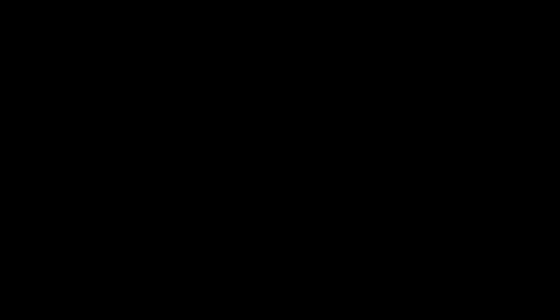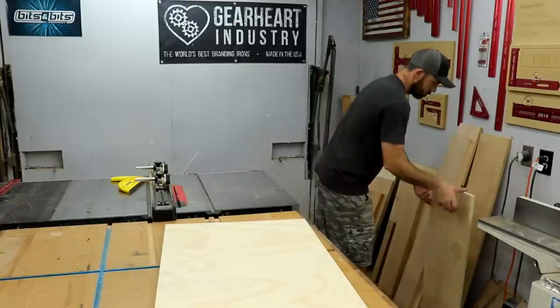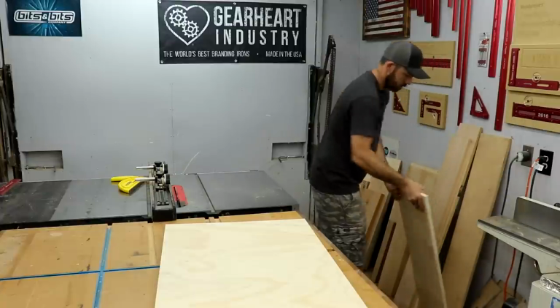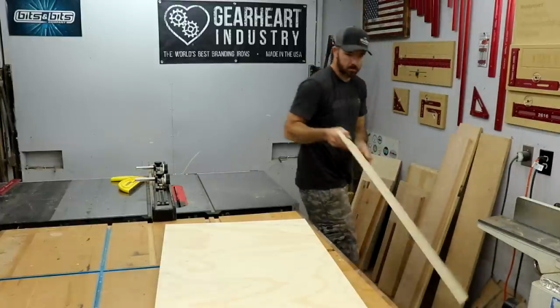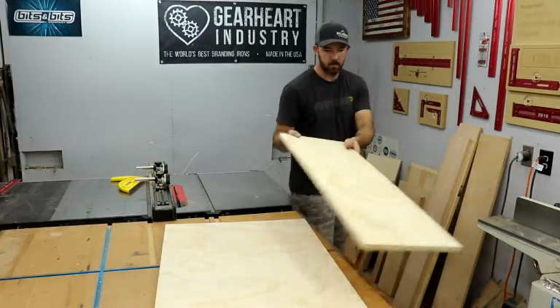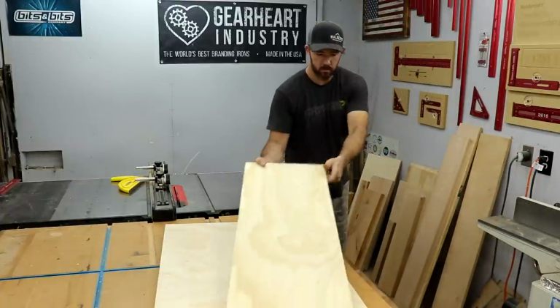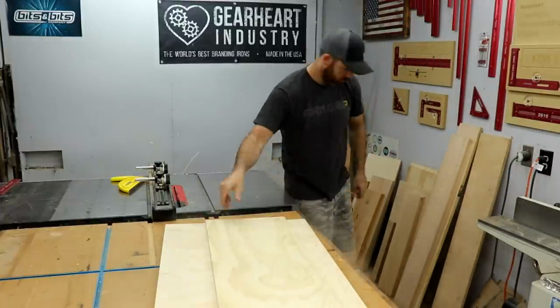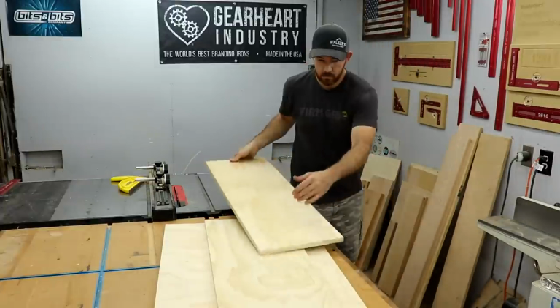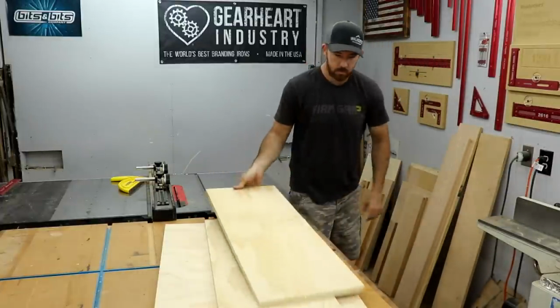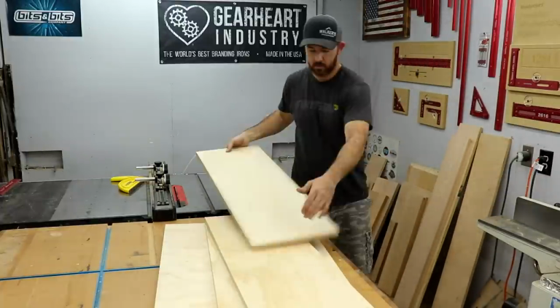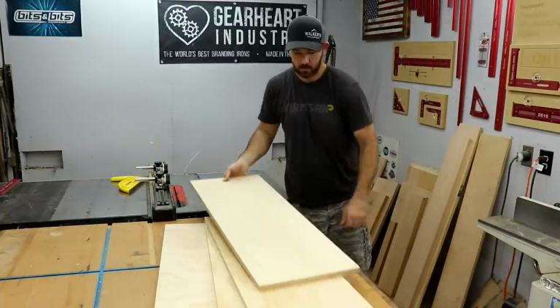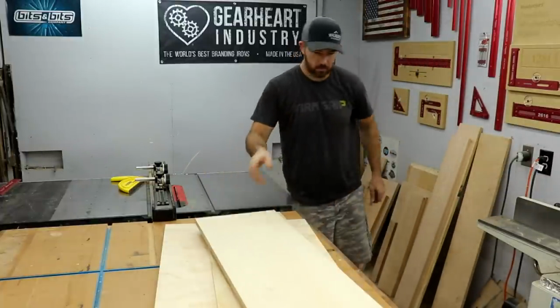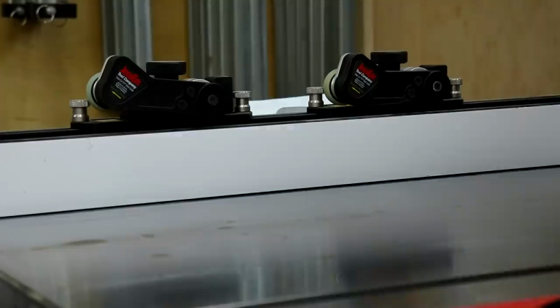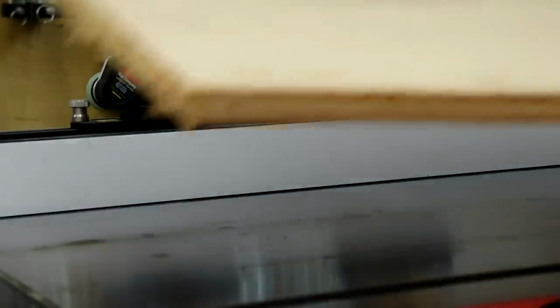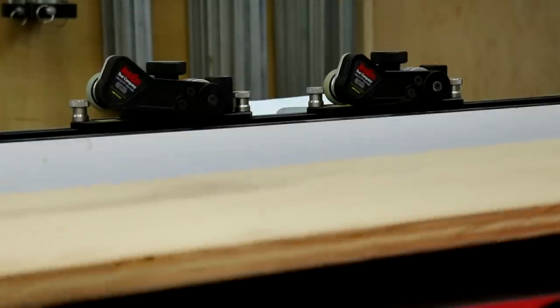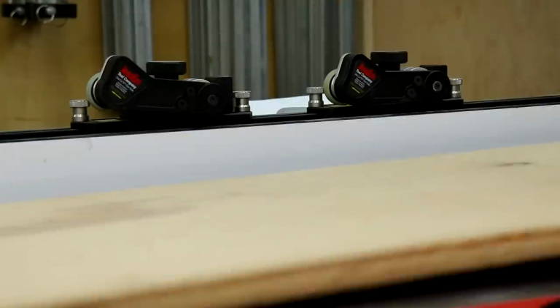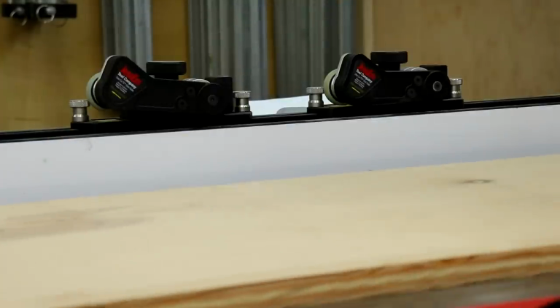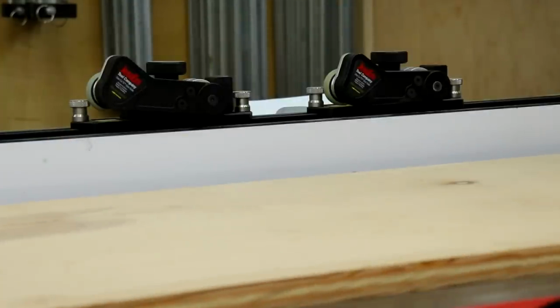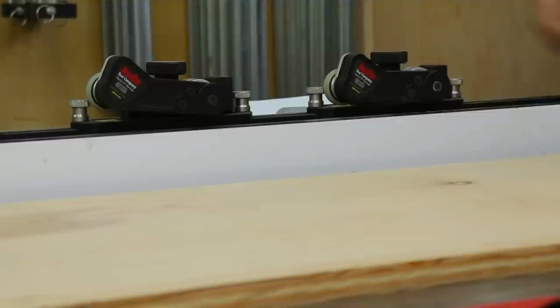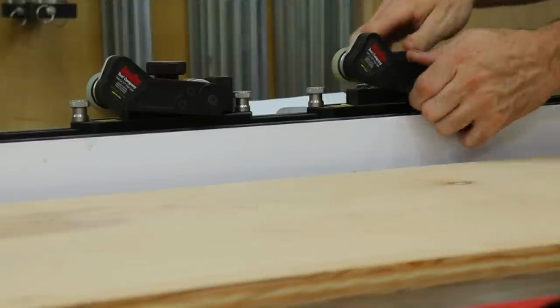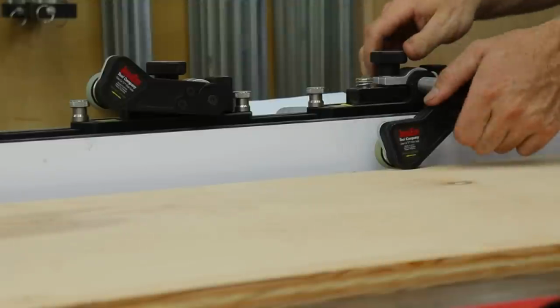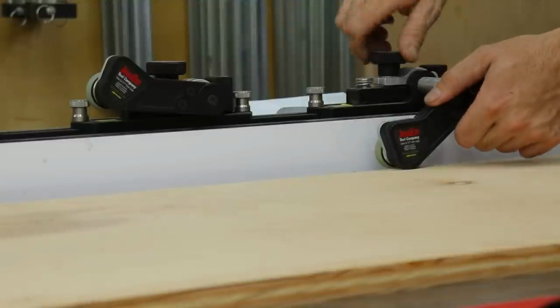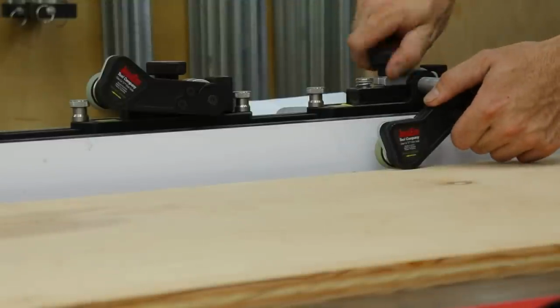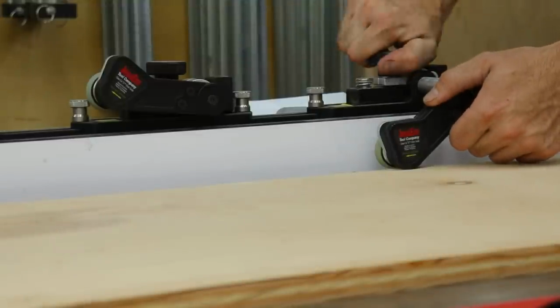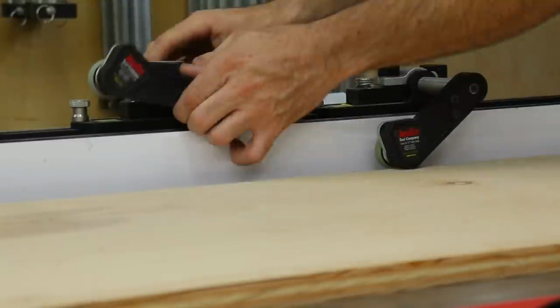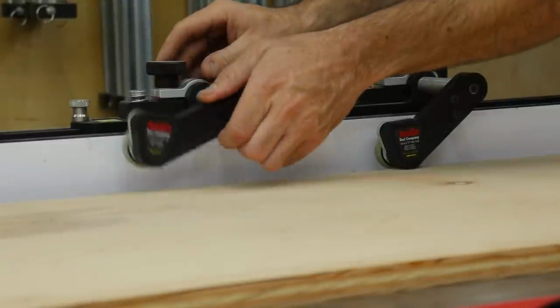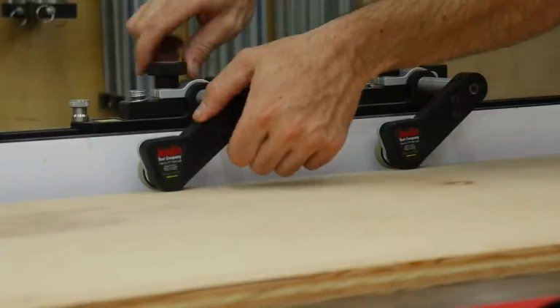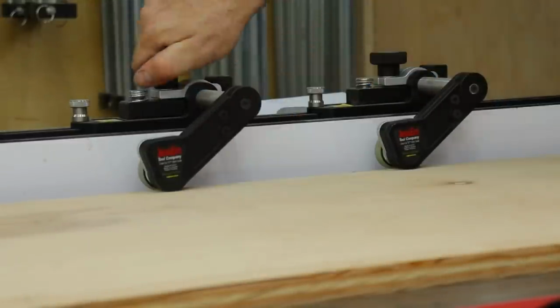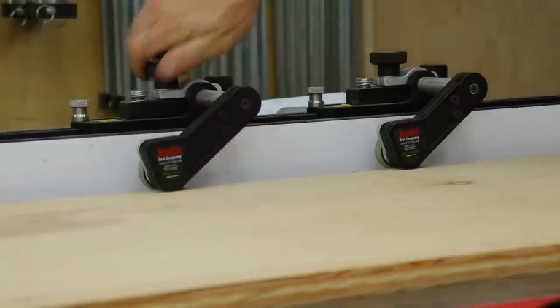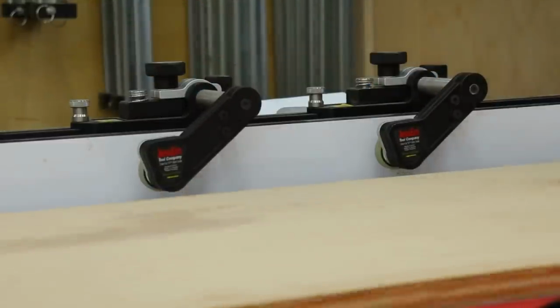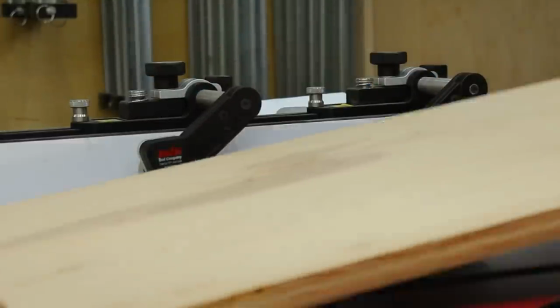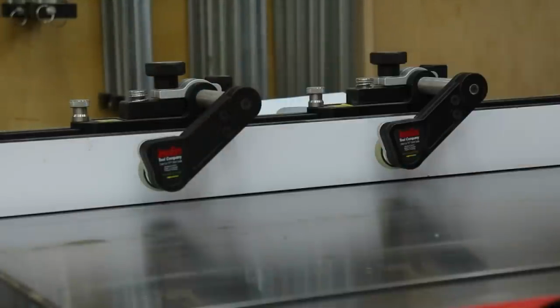I had quite a bit of scrap plywood laying around so I dug through my stack and figured I'd use some of it up. But if you wanted to, you could get everything you need out of about a half a sheet of three-quarter inch ply and a two-by-four sheet of quarter inch MDF or ply.